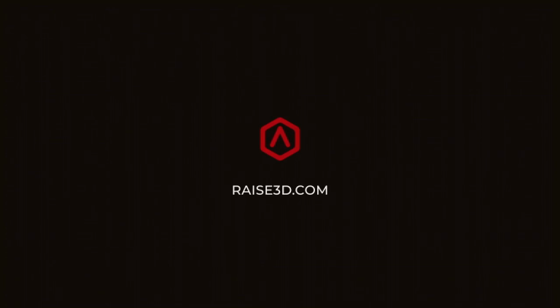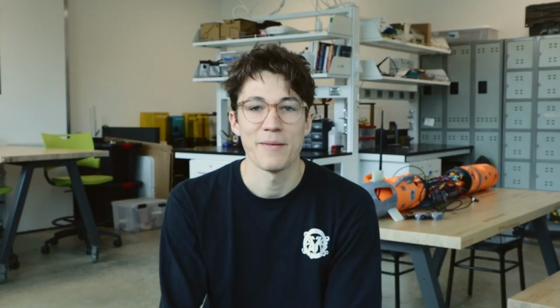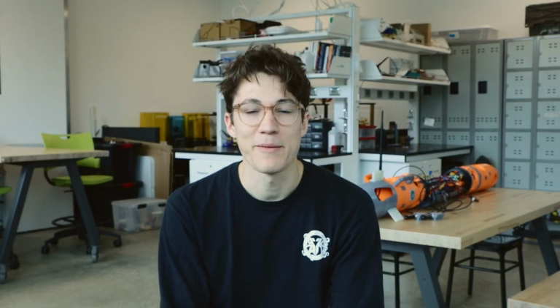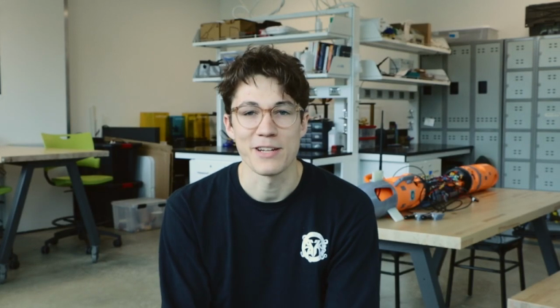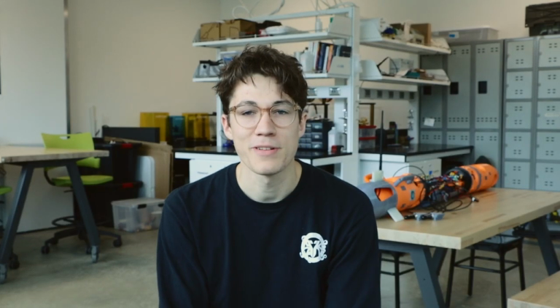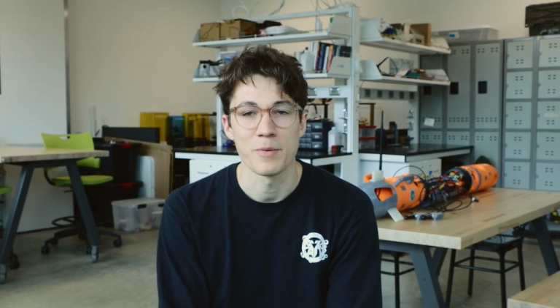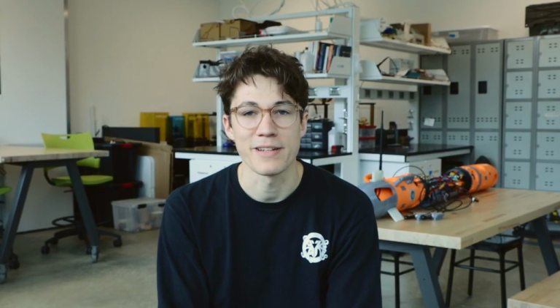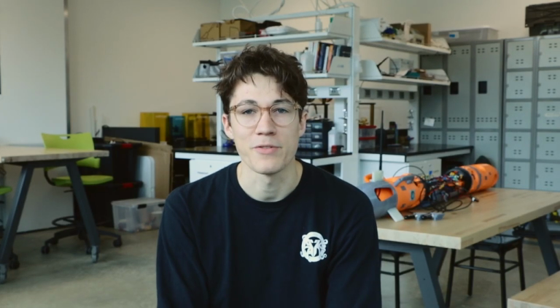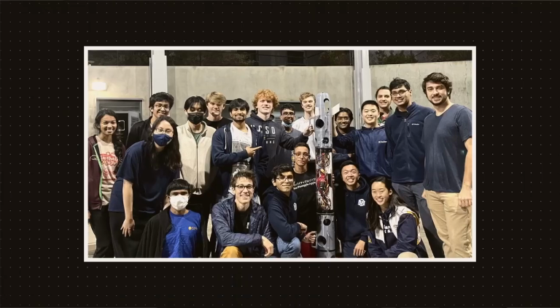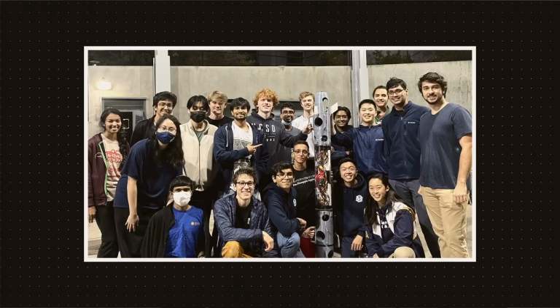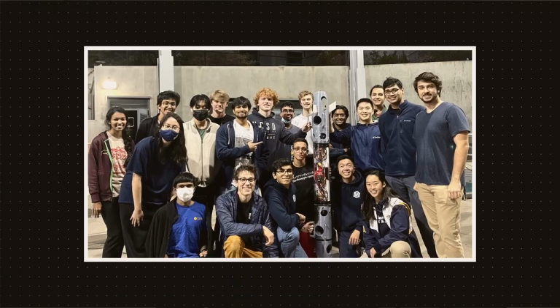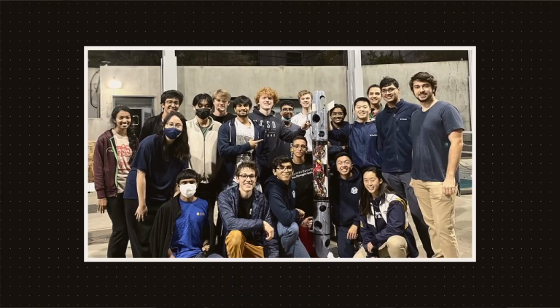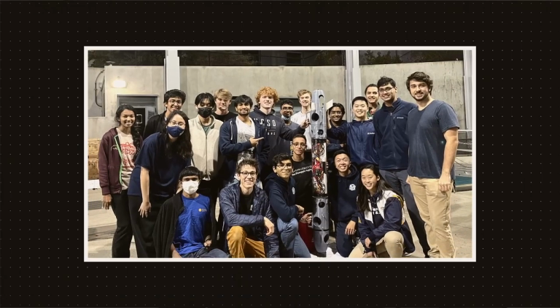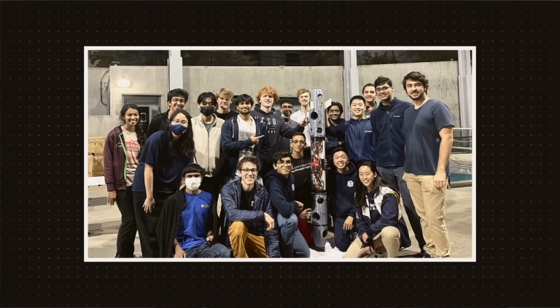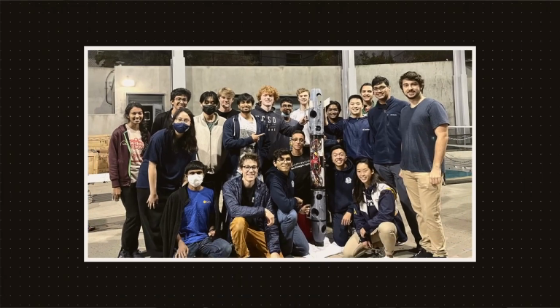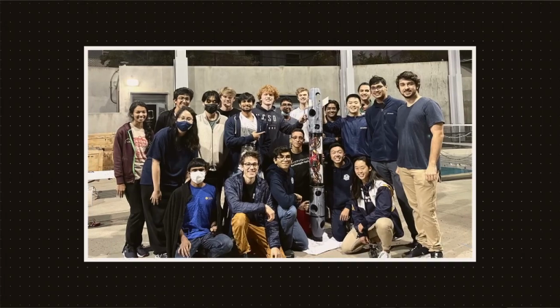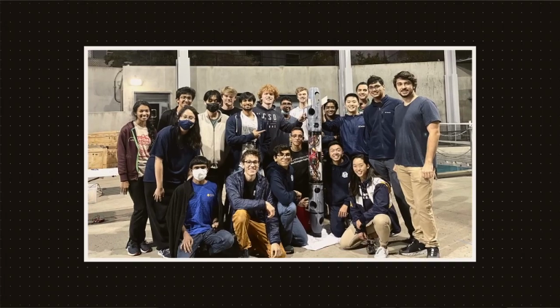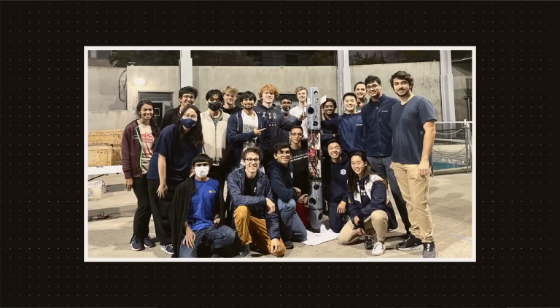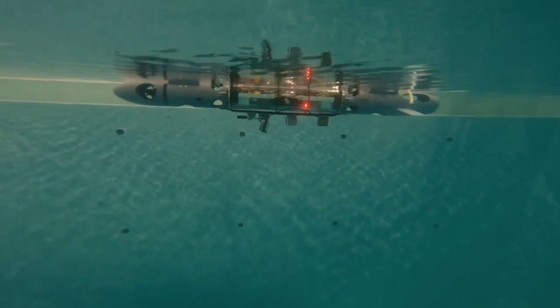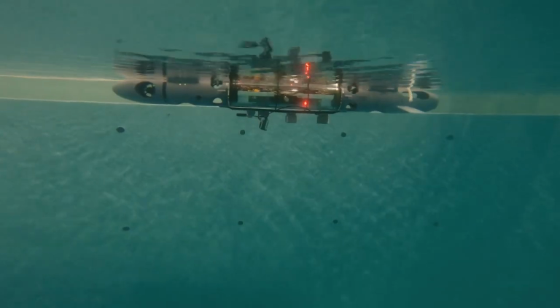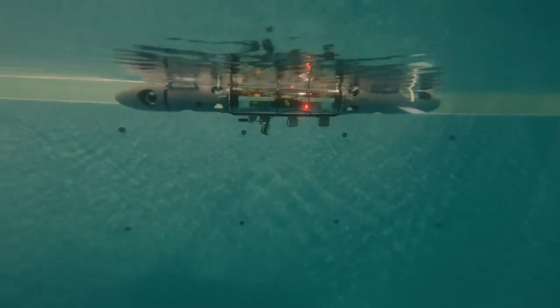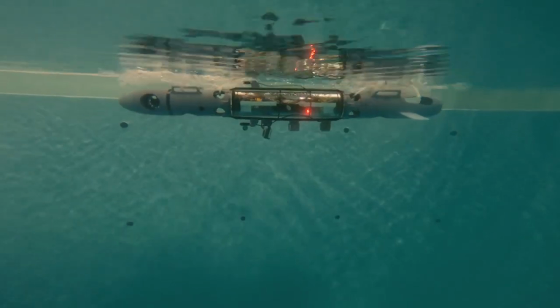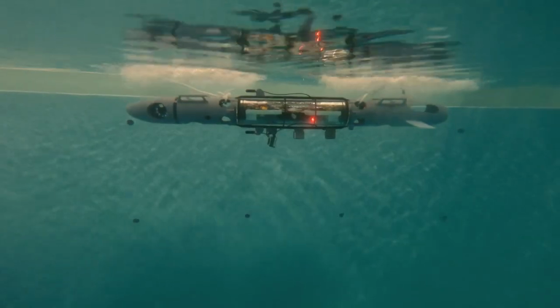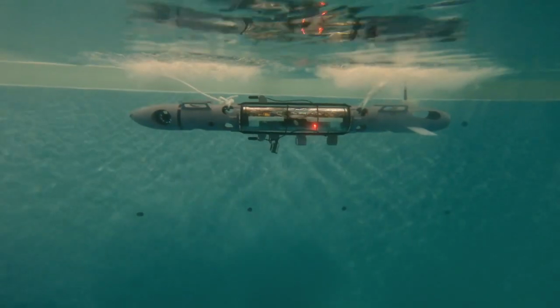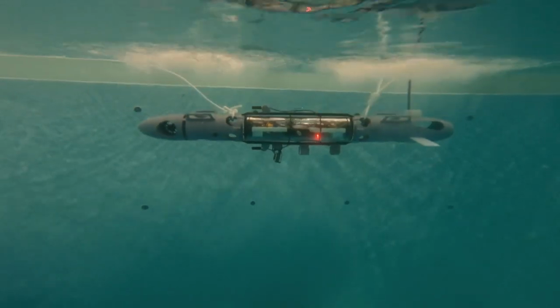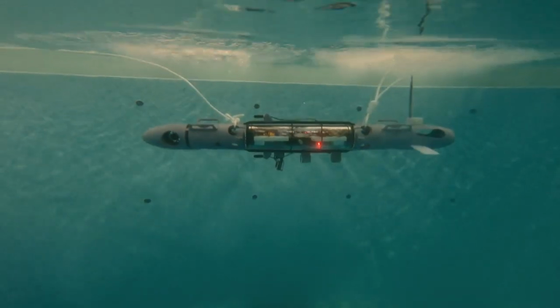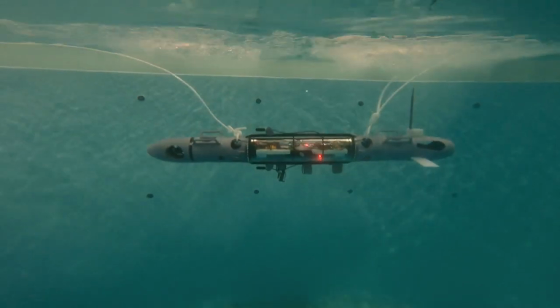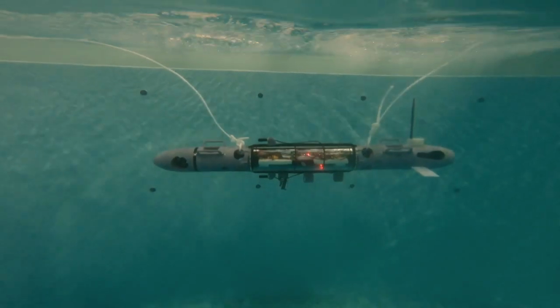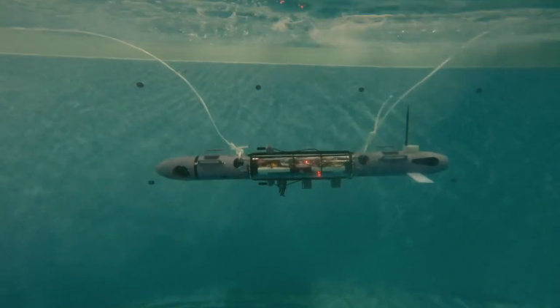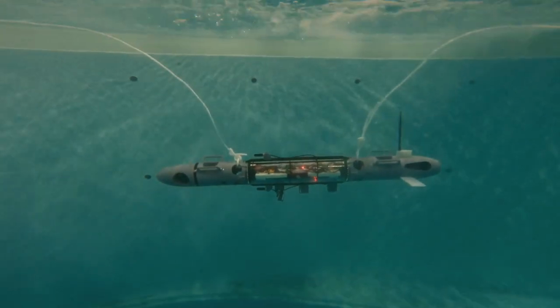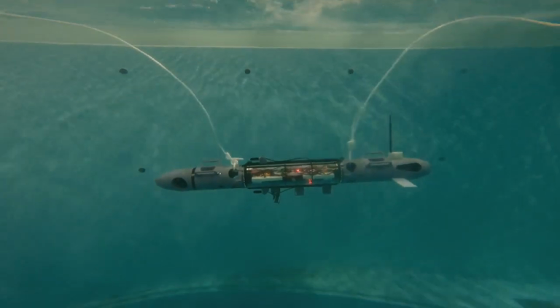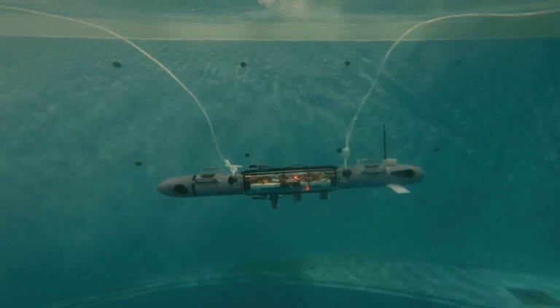Hi, my name is Satchel and I'm the president of Yonder Deep. We're a student organization at UC San Diego working to develop a 3D printed autonomous underwater vehicle for climate change research.